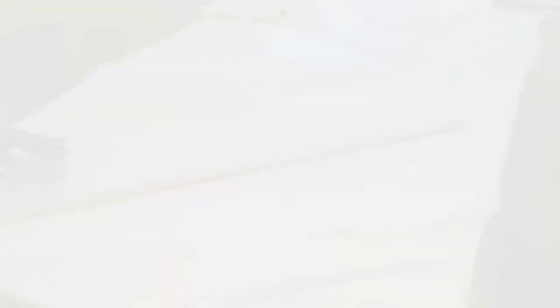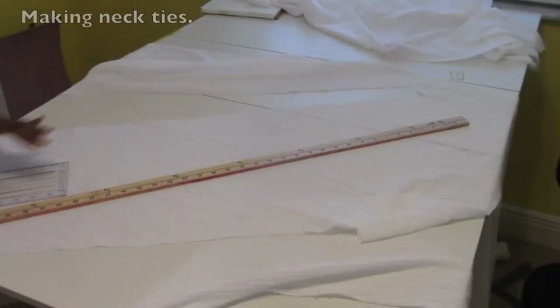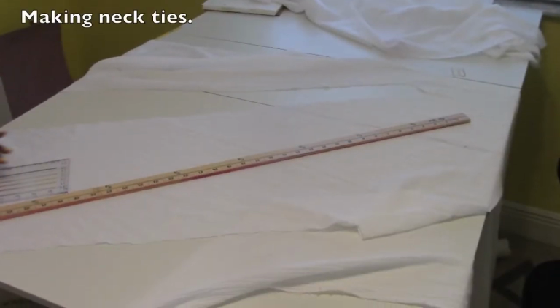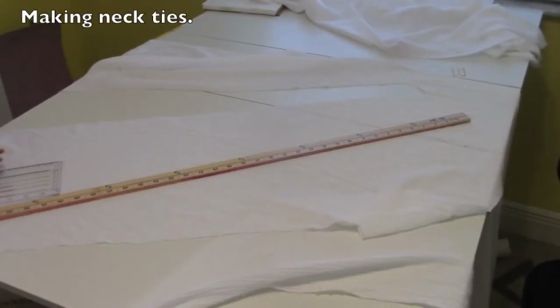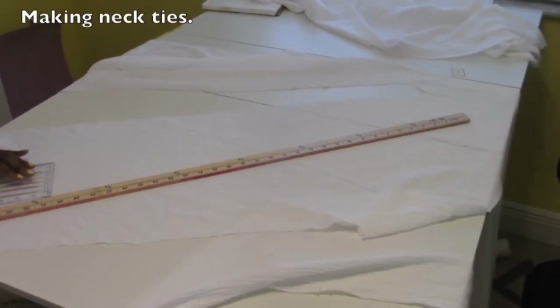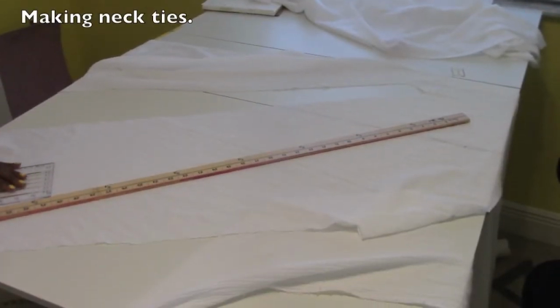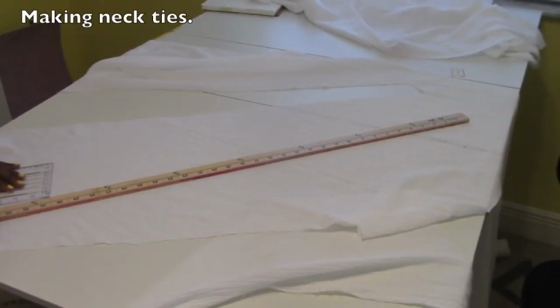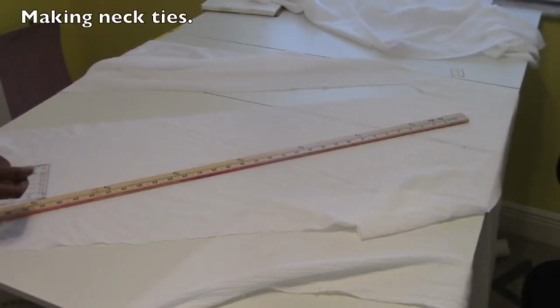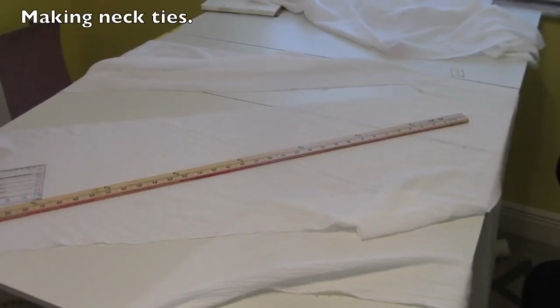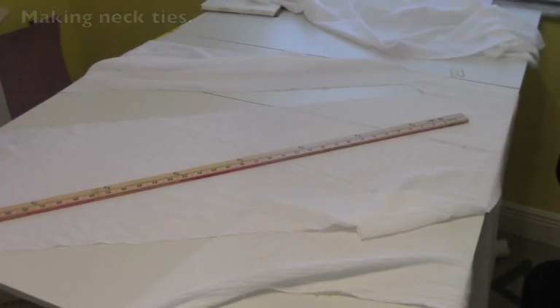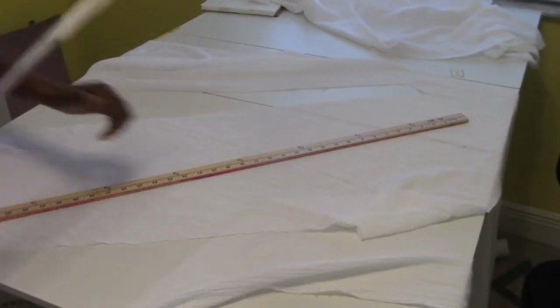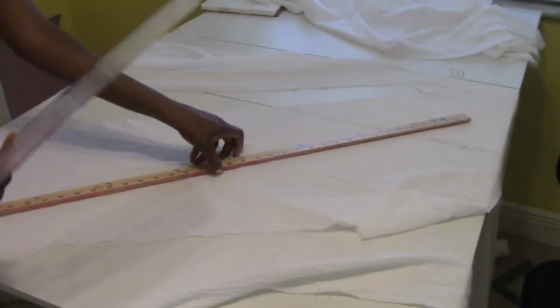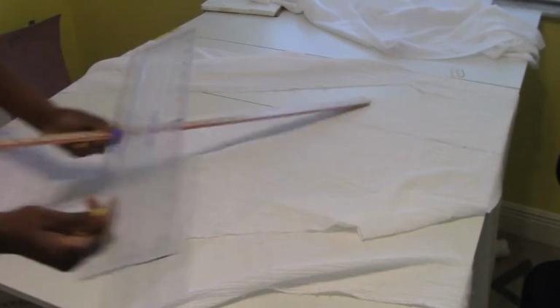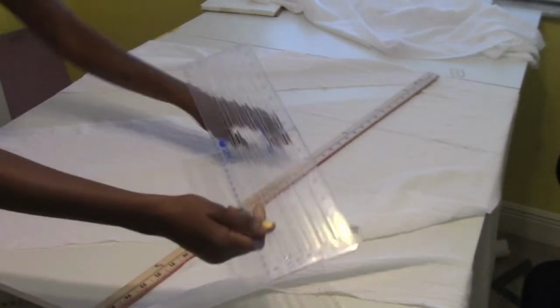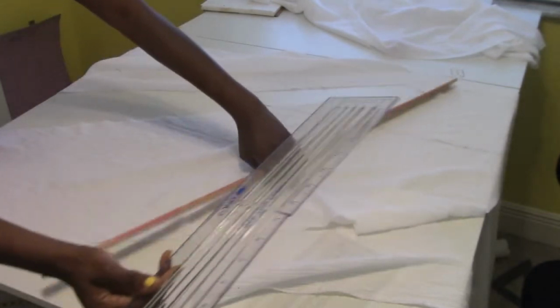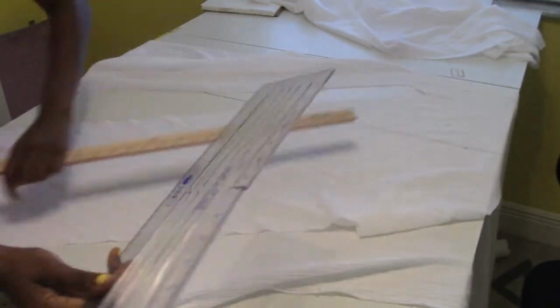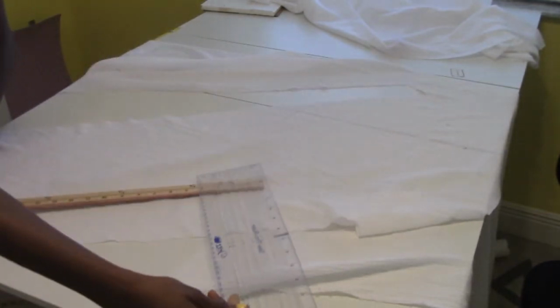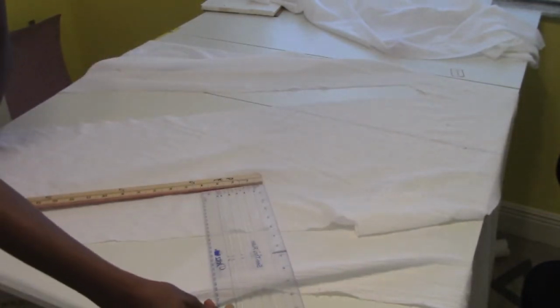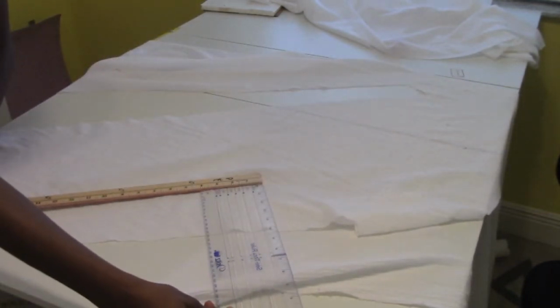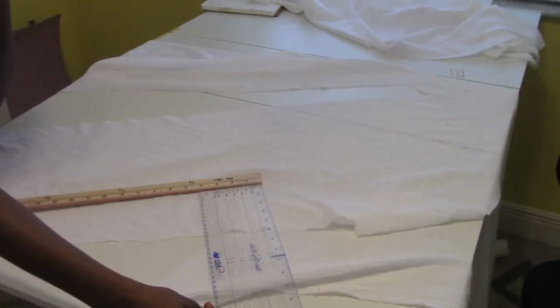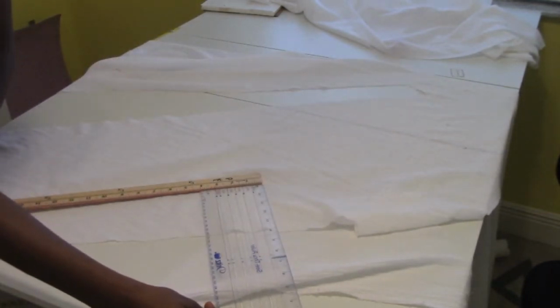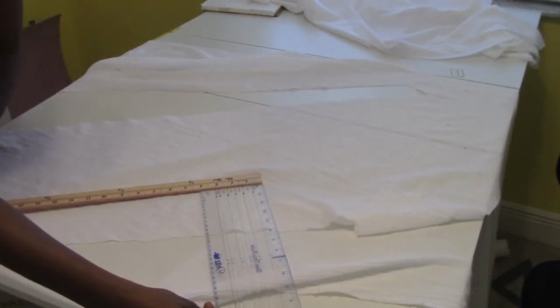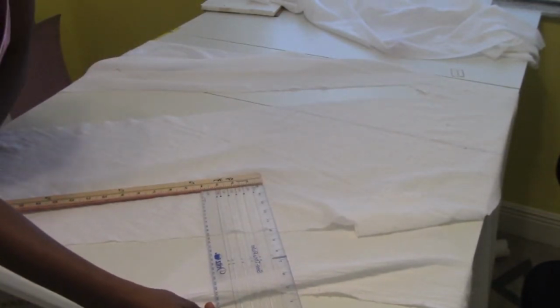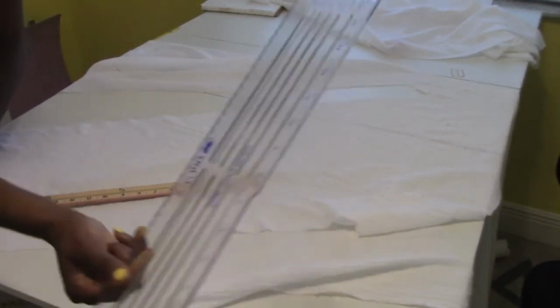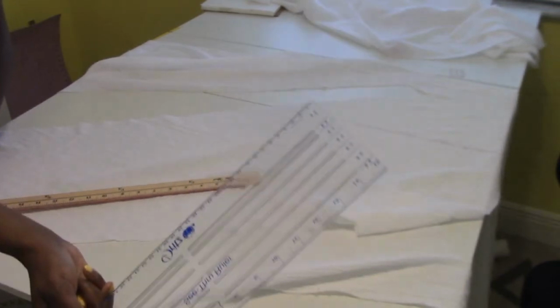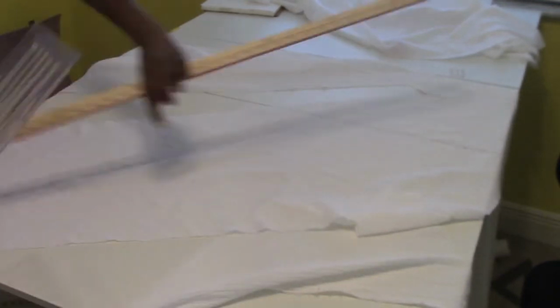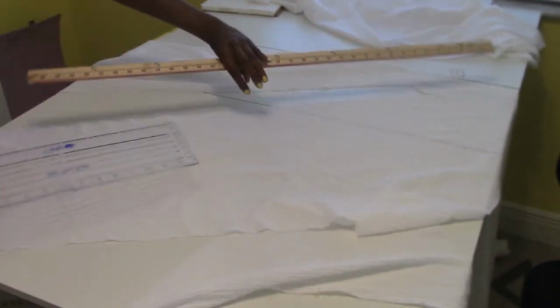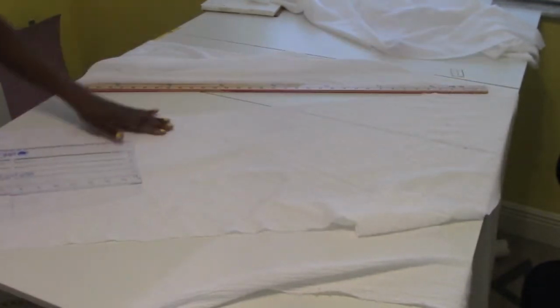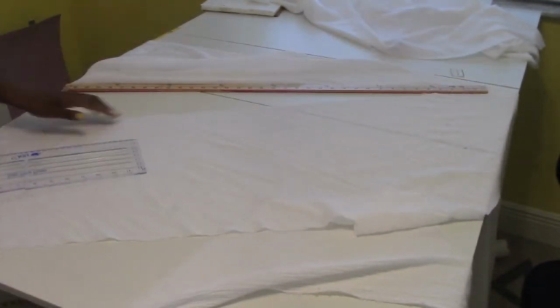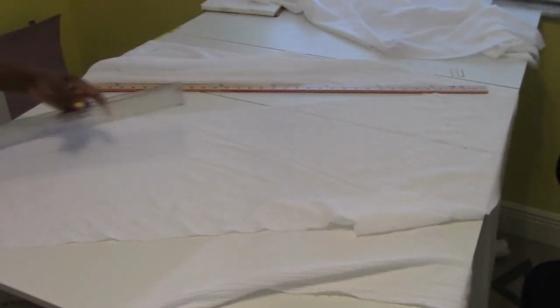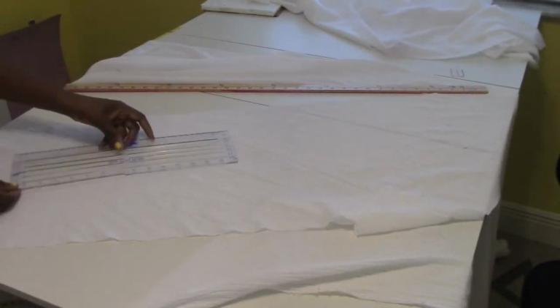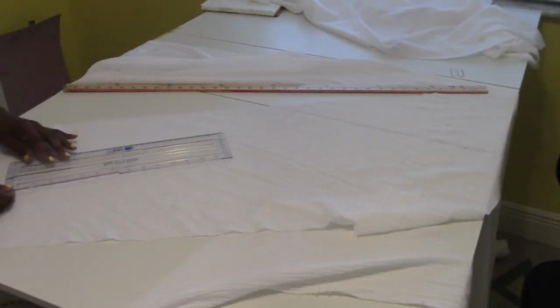Cutting the next strip on the bias — this ruler here, I want it to be the width of that, which is about four inches wide.